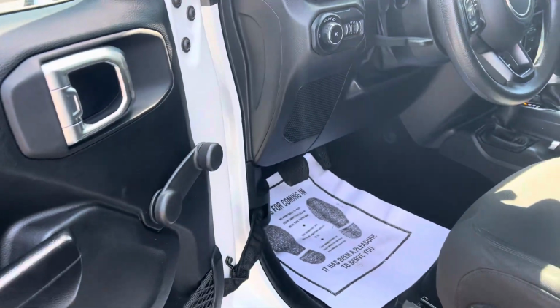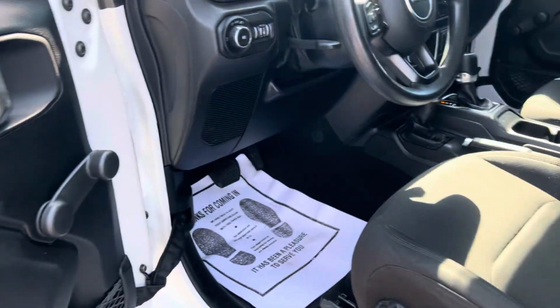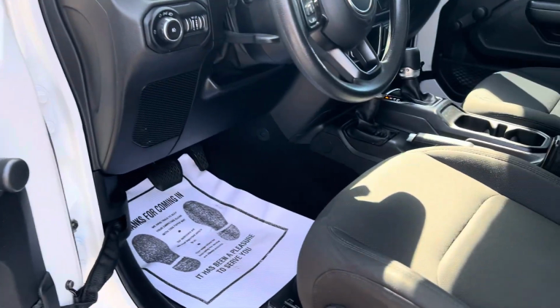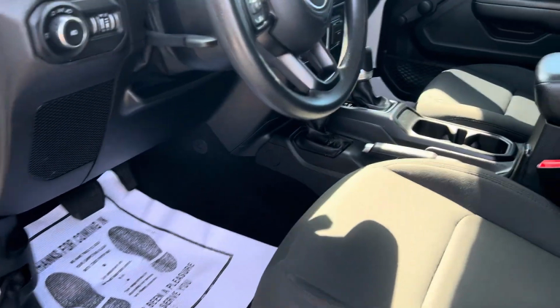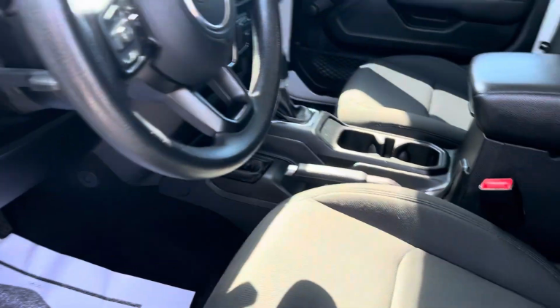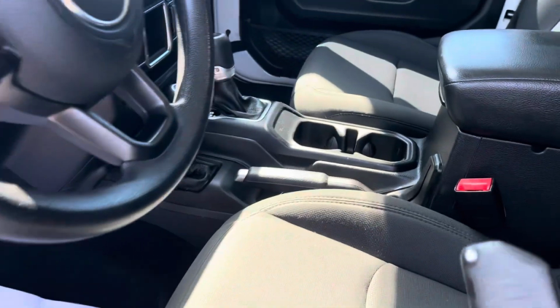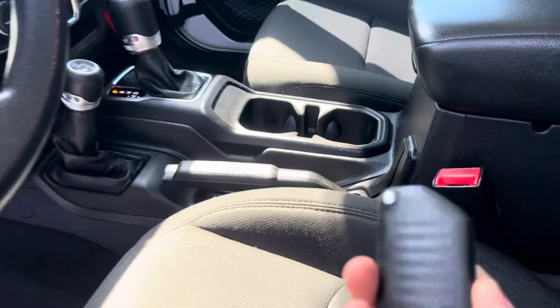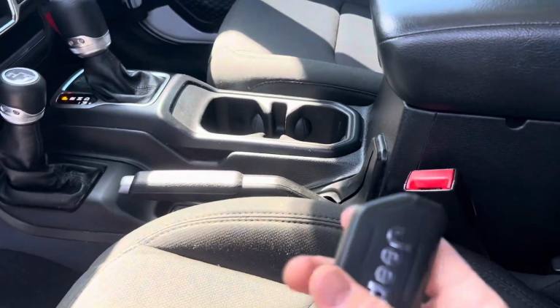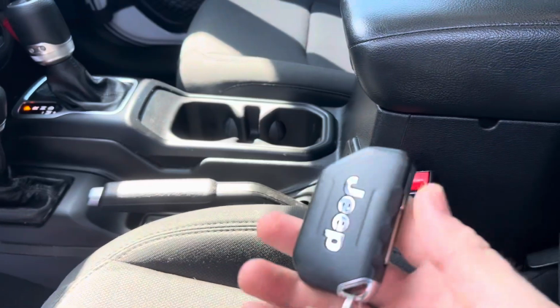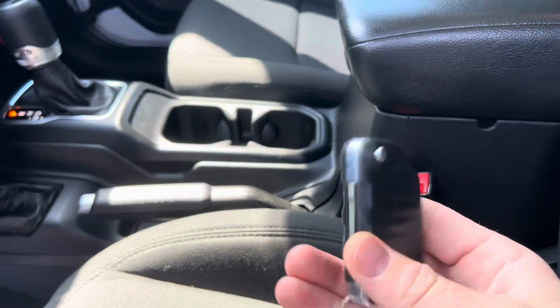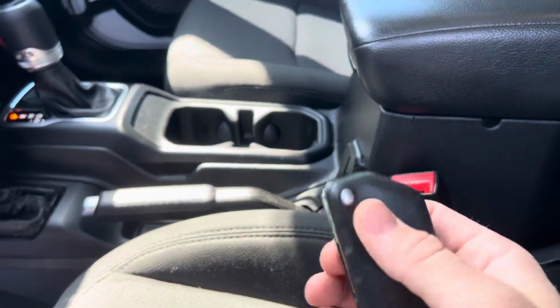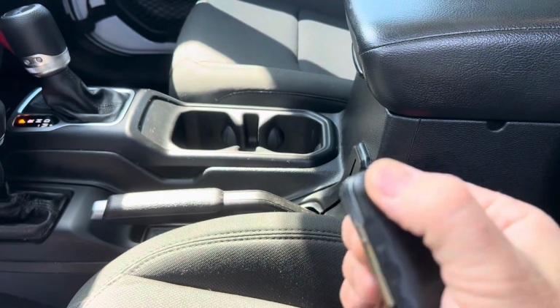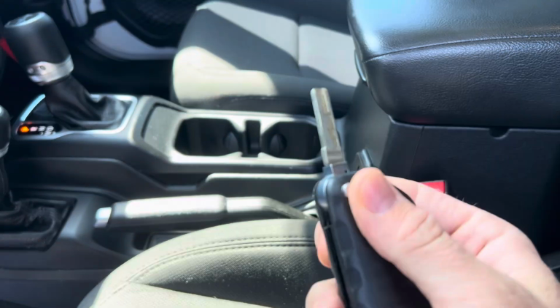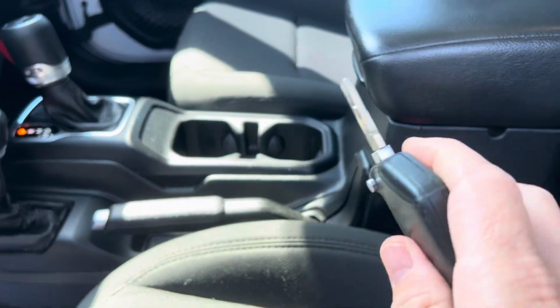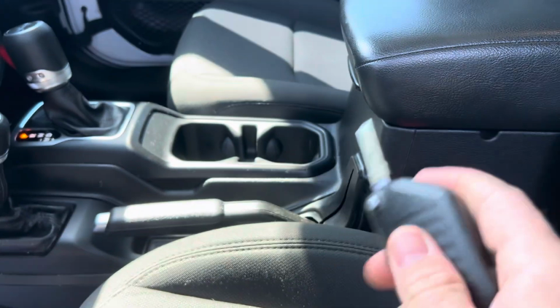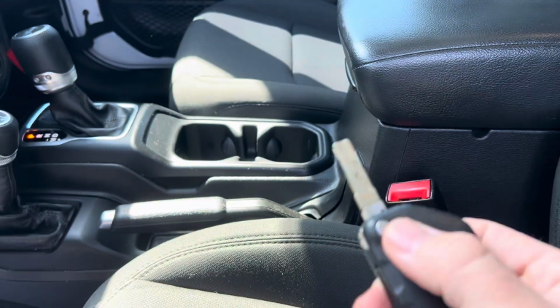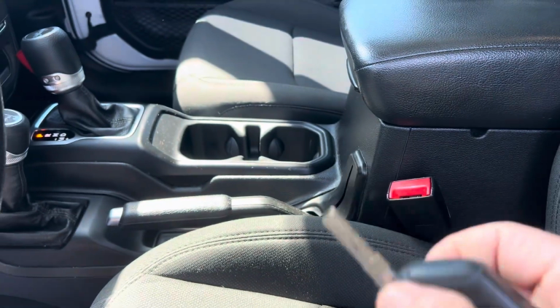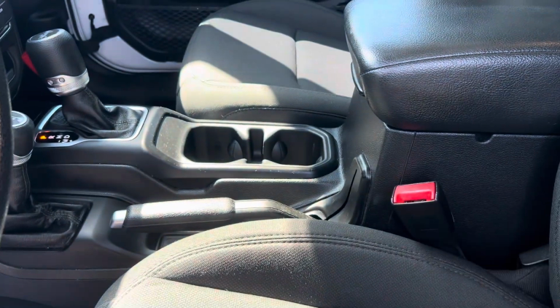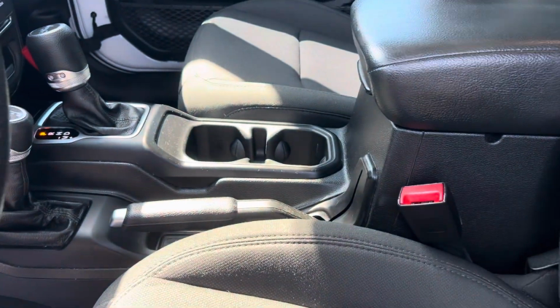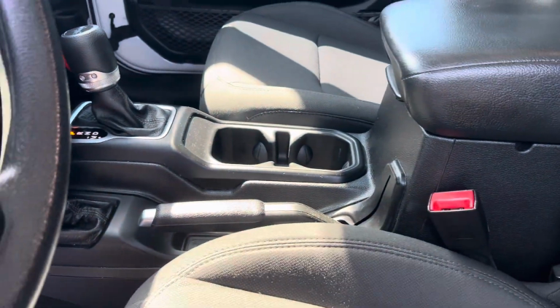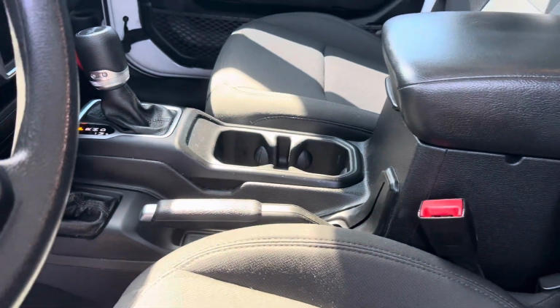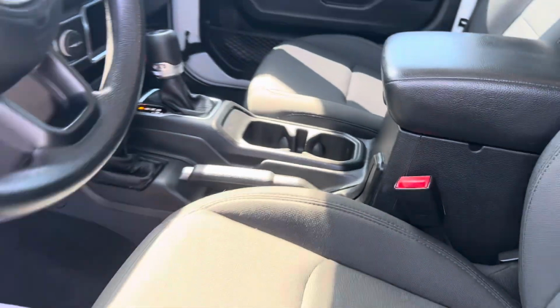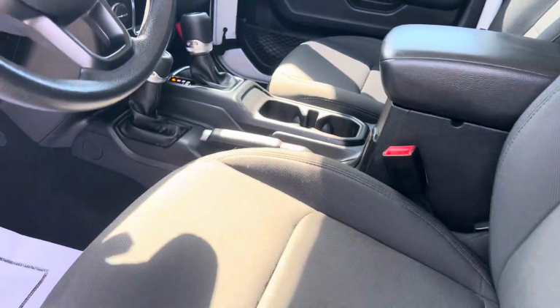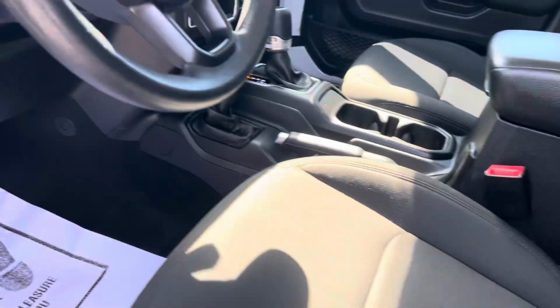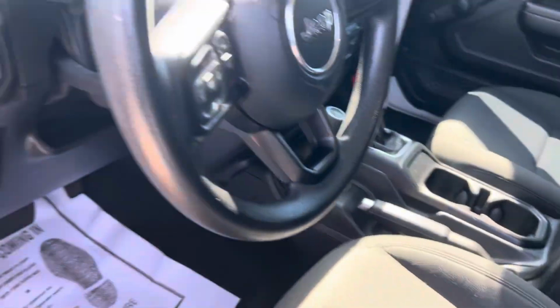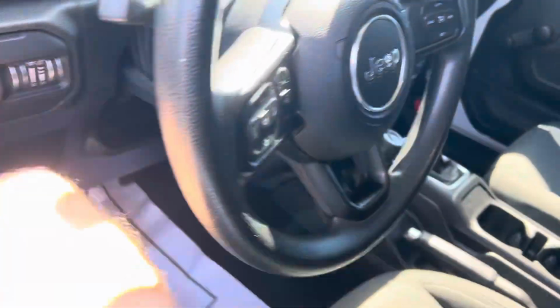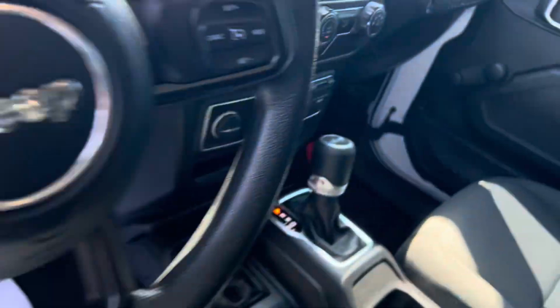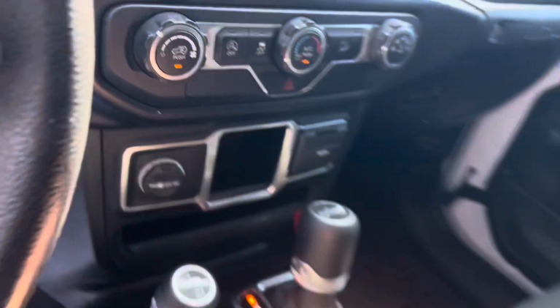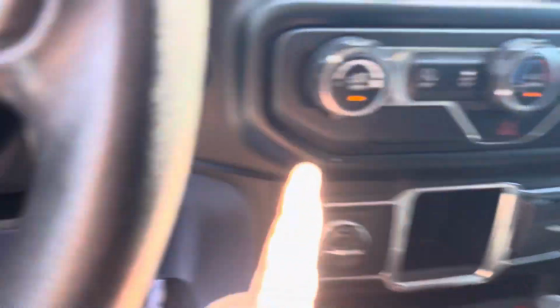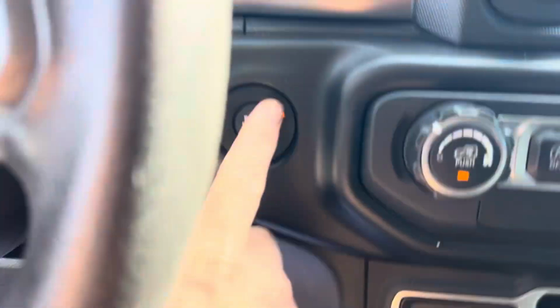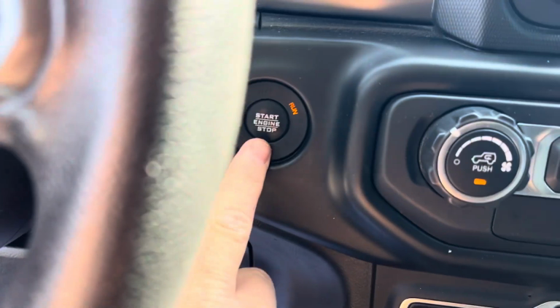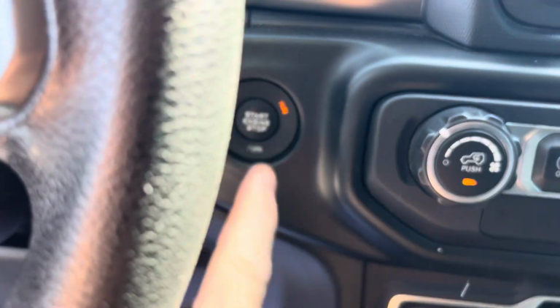The key fob here does not have any buttons — it does have a key to turn and unlock the Jeep. It is a push-button start, though.